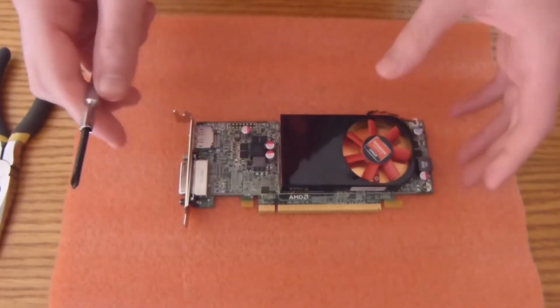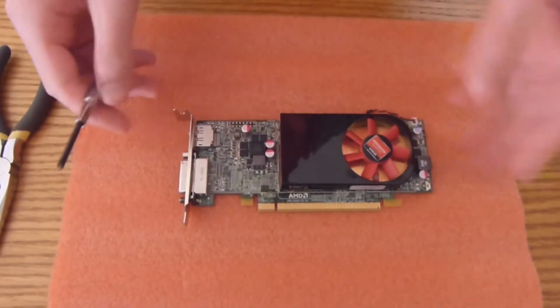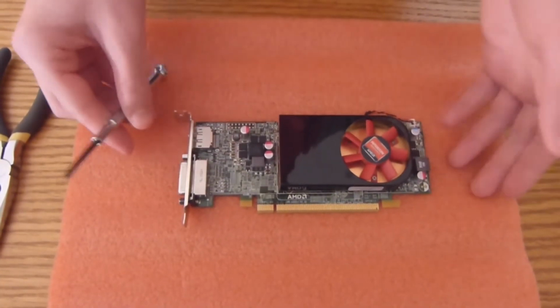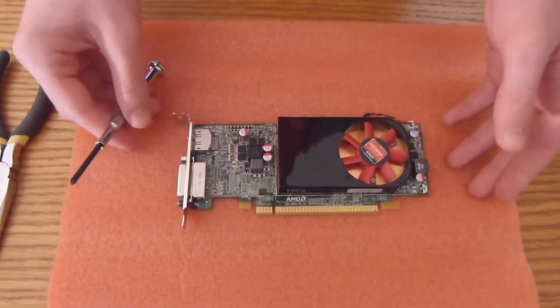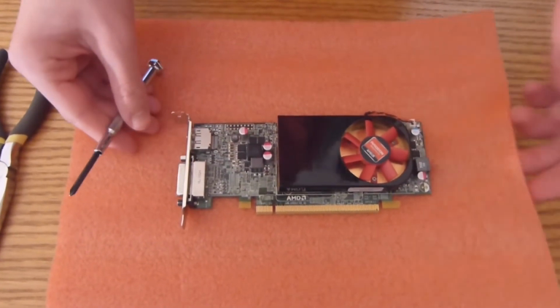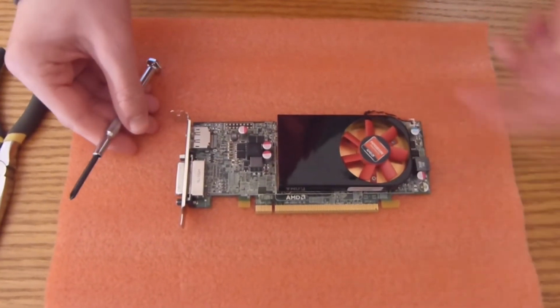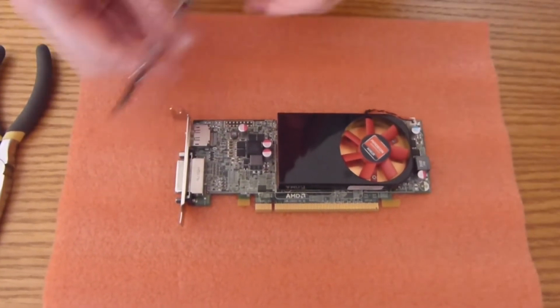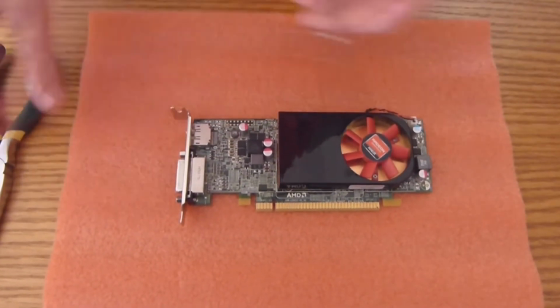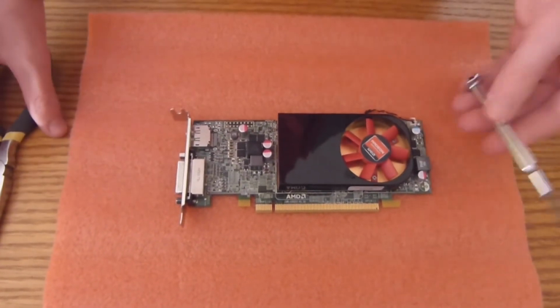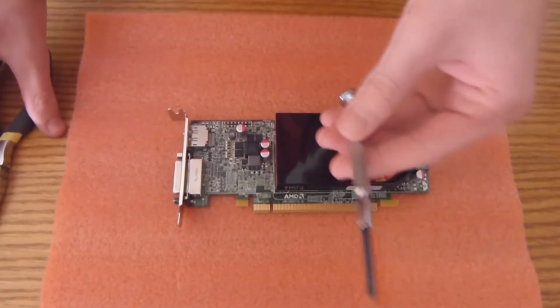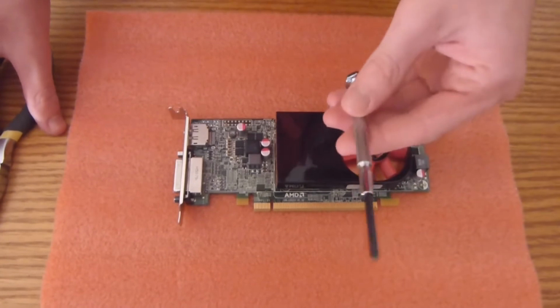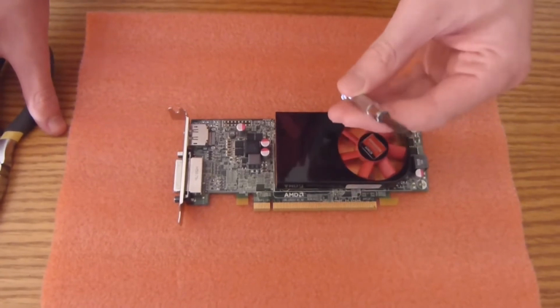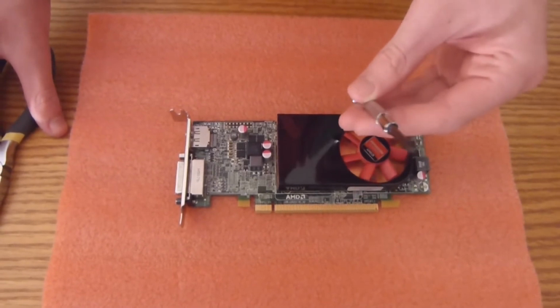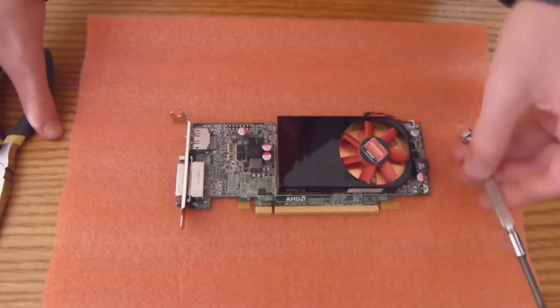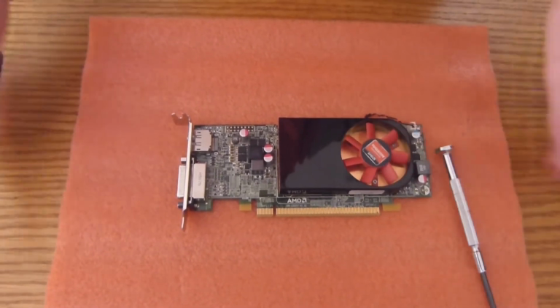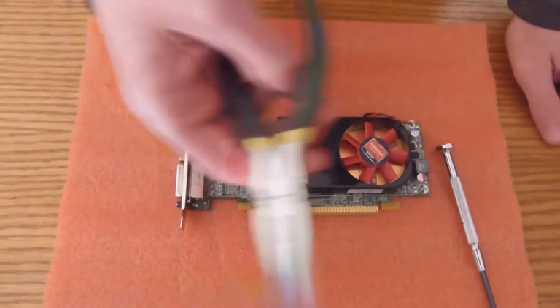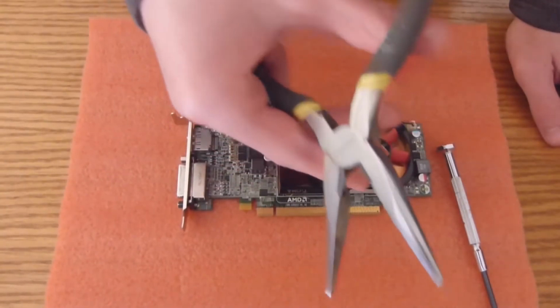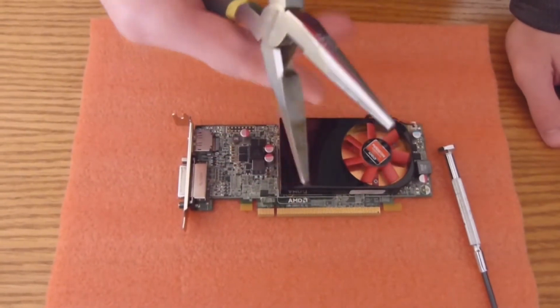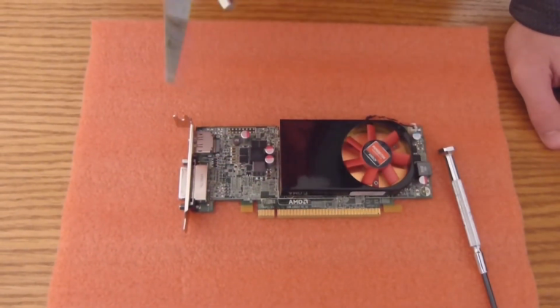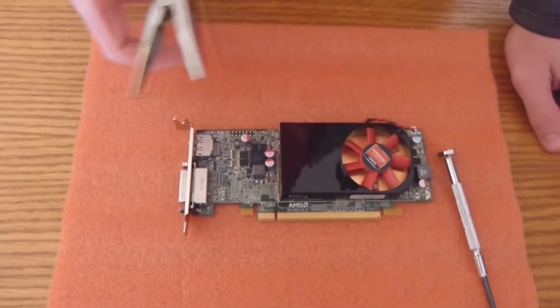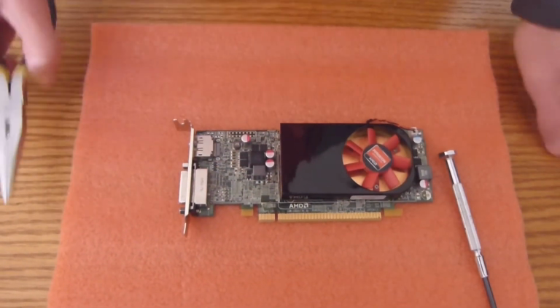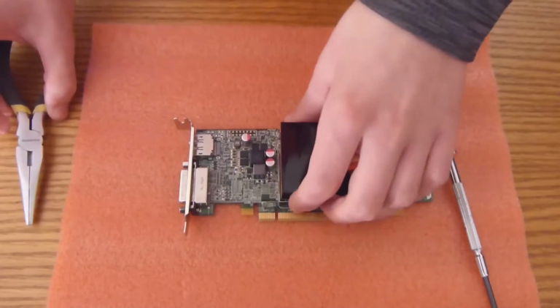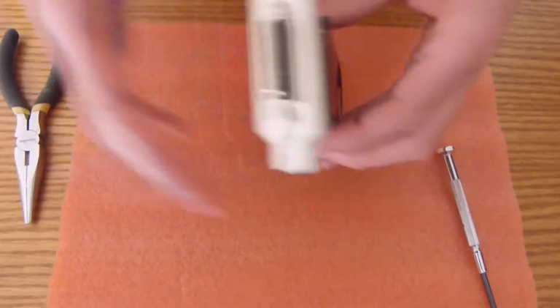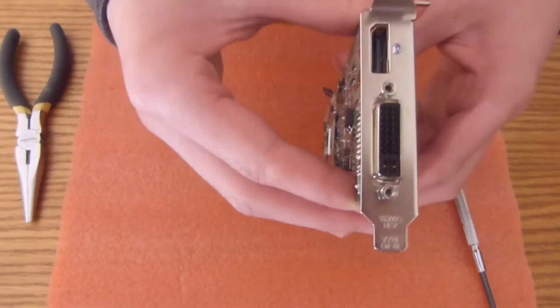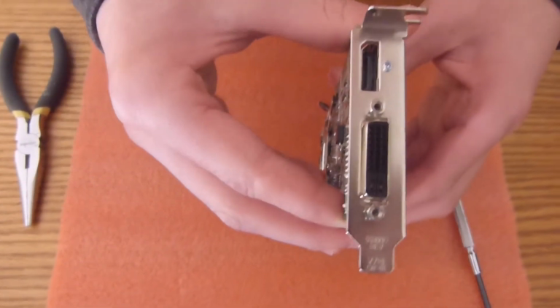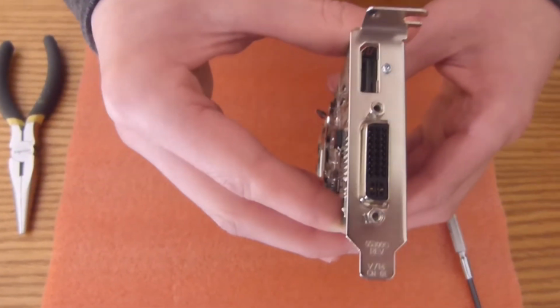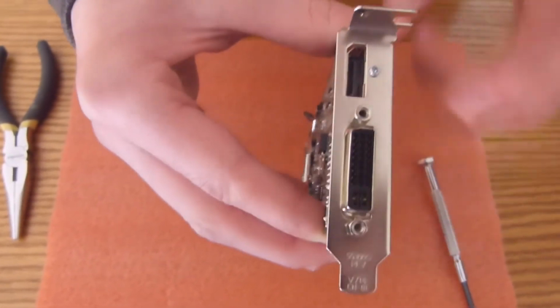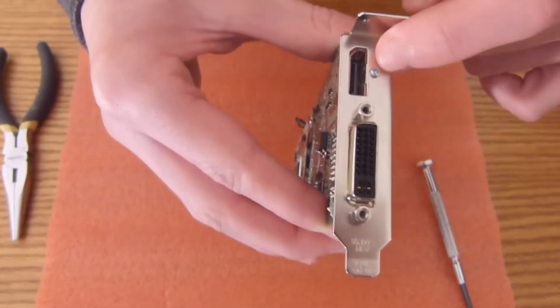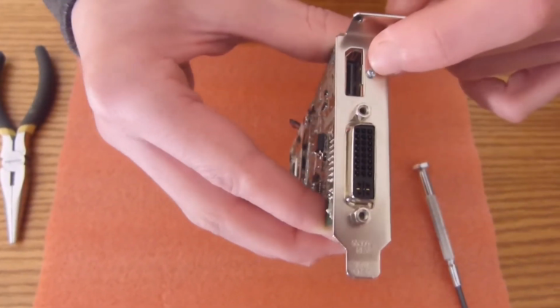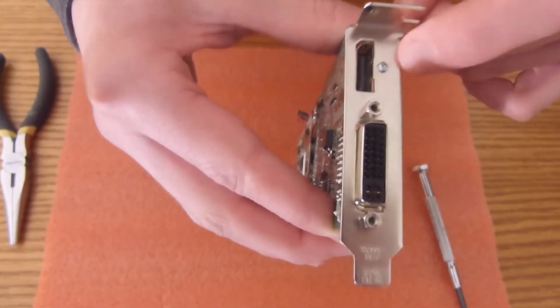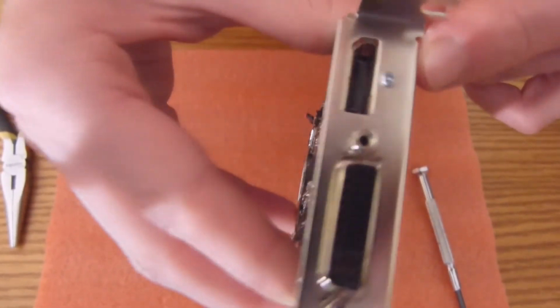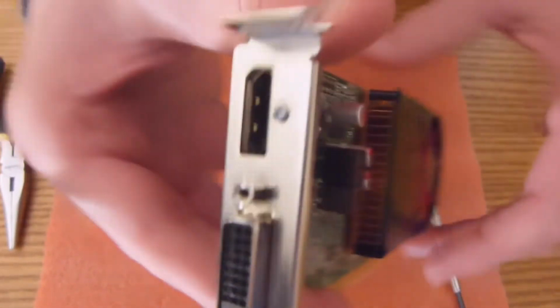Alright everyone, so right here we've got our card just sitting on a piece of foam. The only tools you're going to need are a Phillips screwdriver and pliers, and I'll explain why you need those. To remove this bracket, there's one screw — it's kind of hard to see, but it's right there.